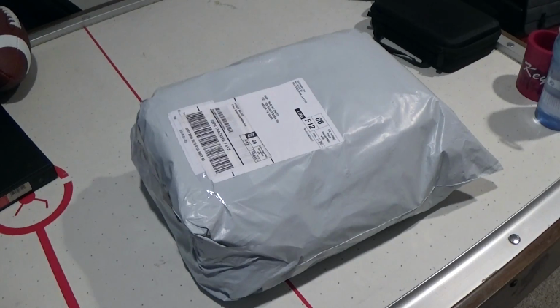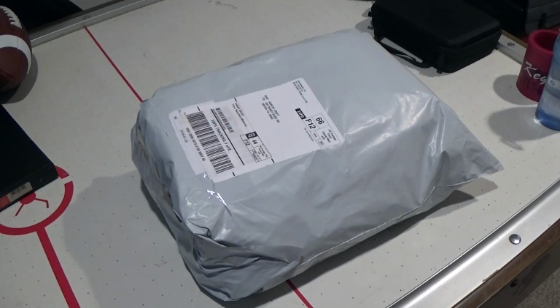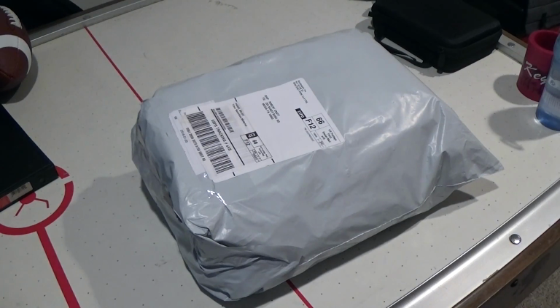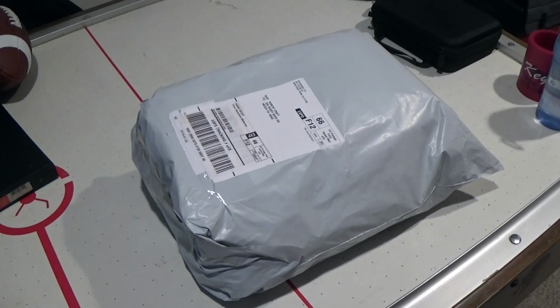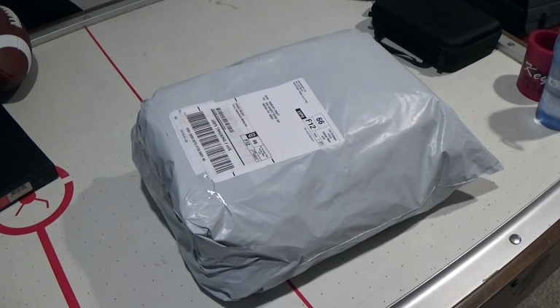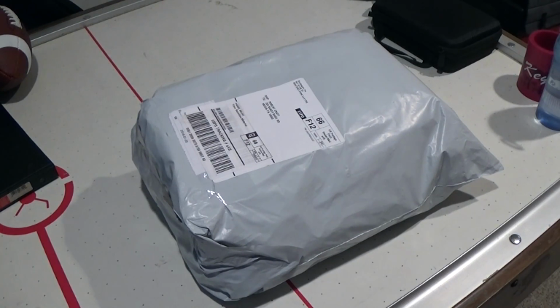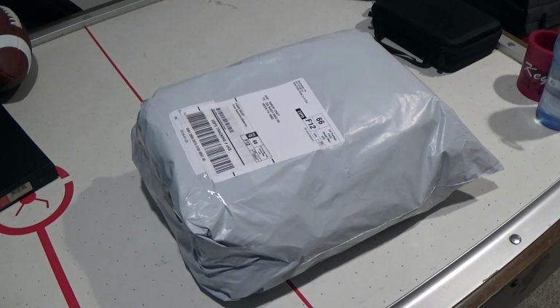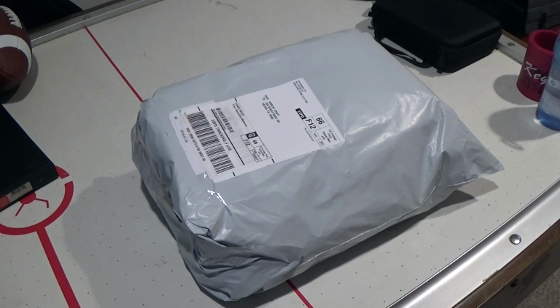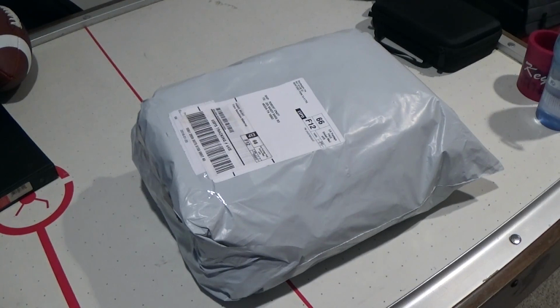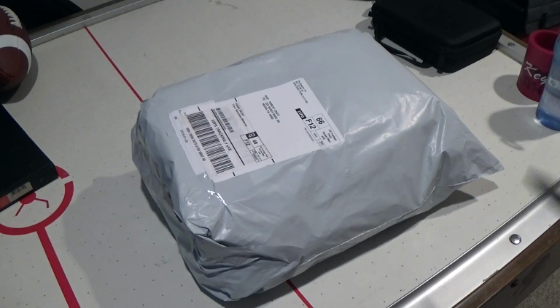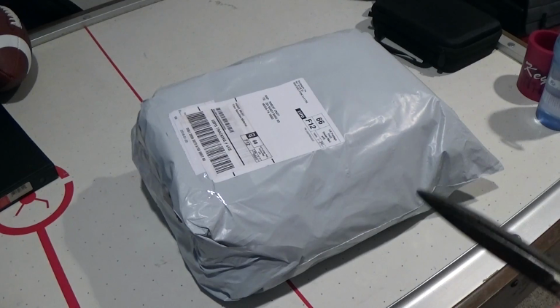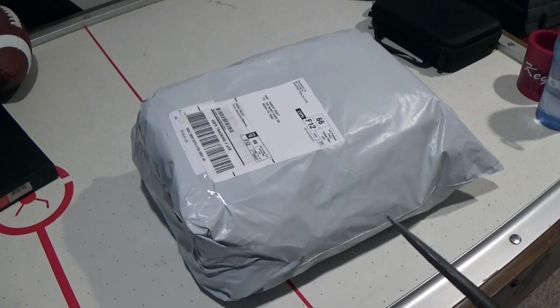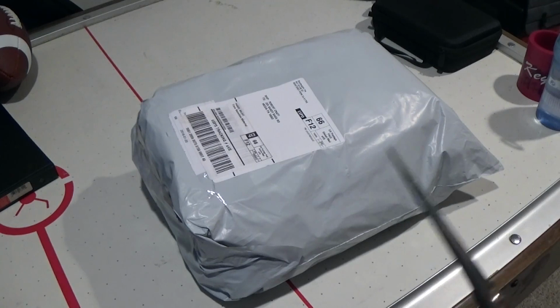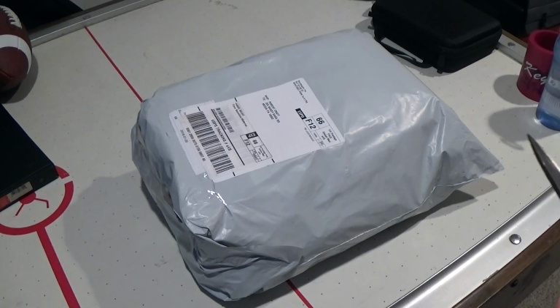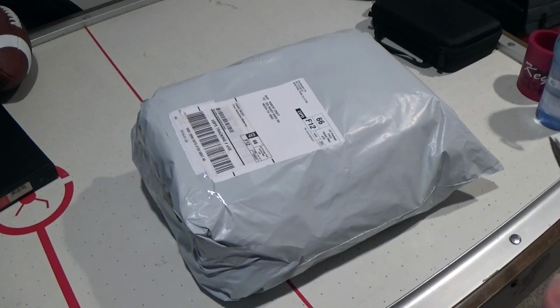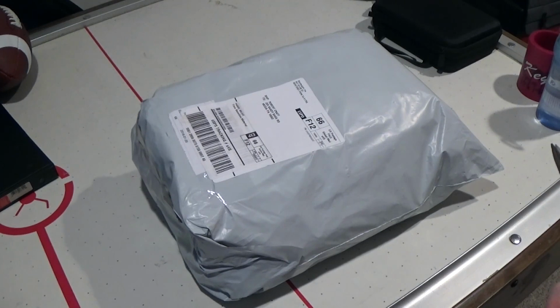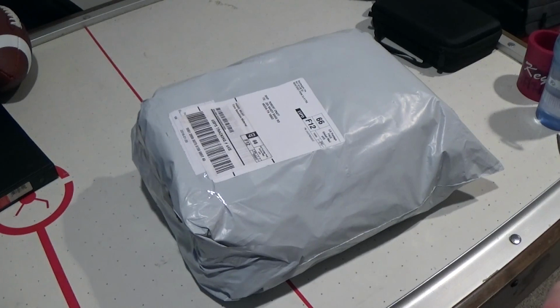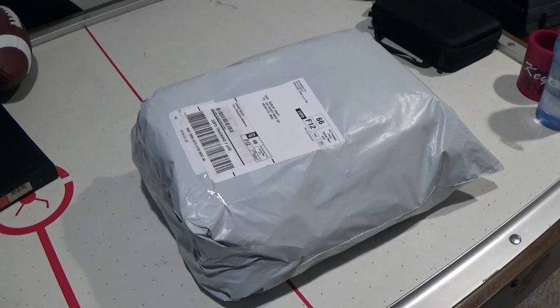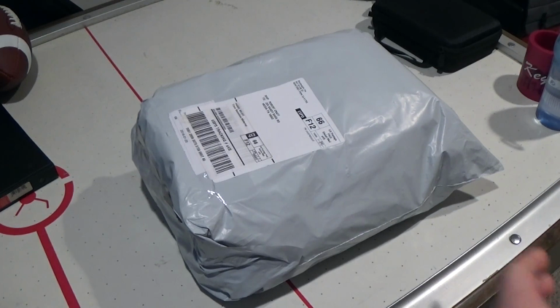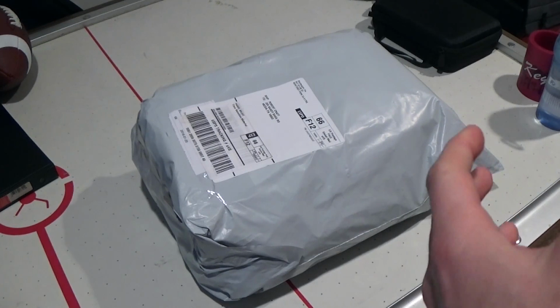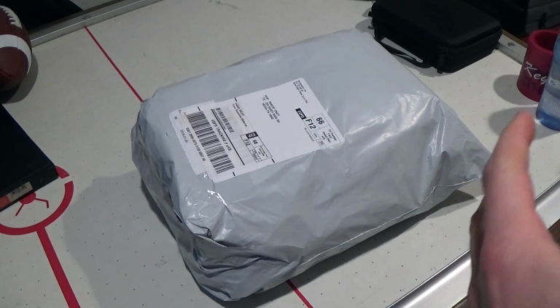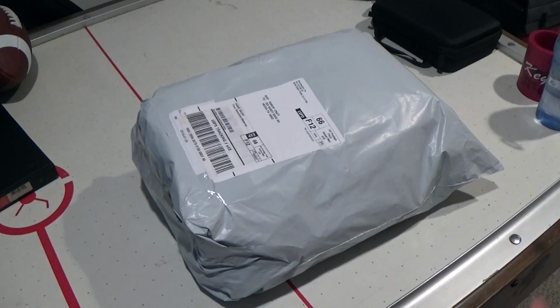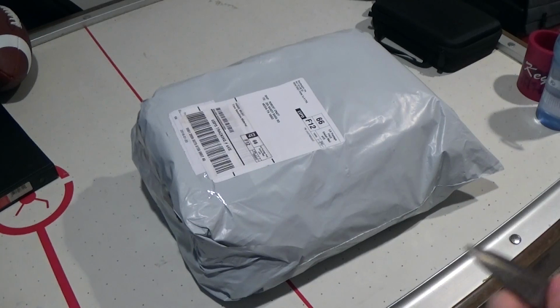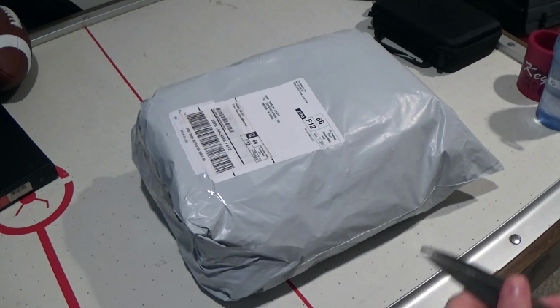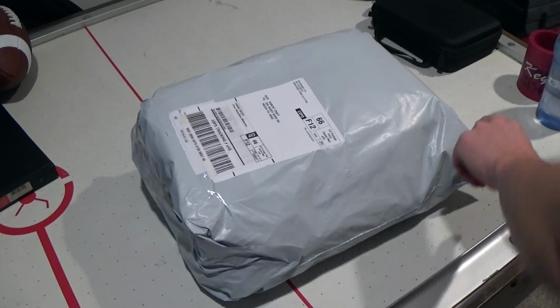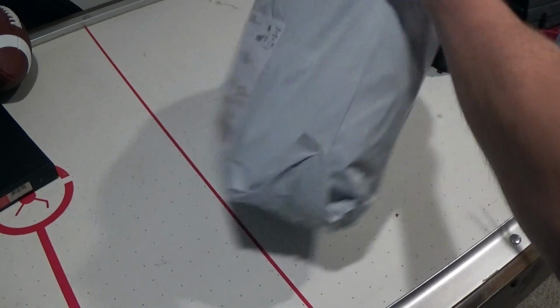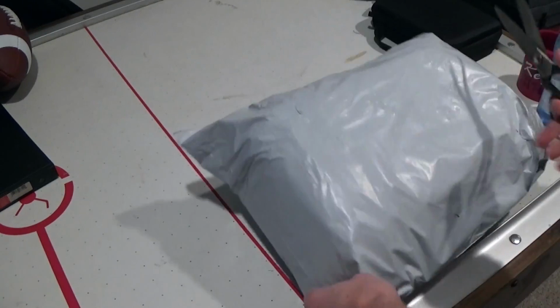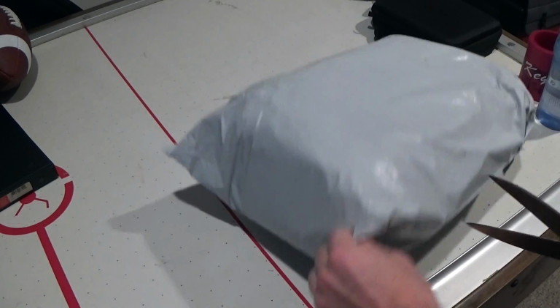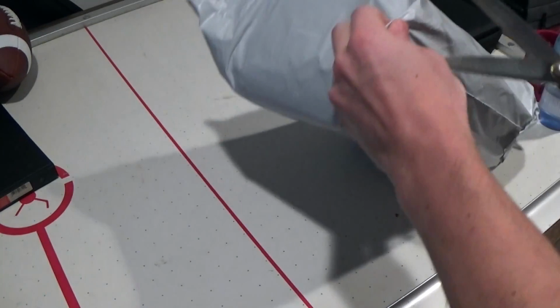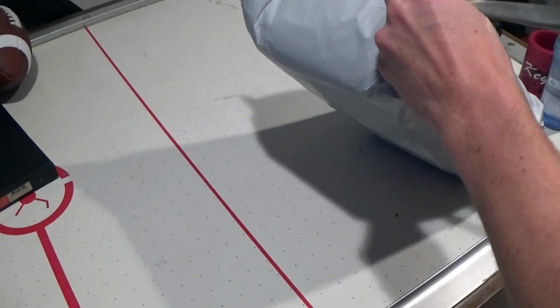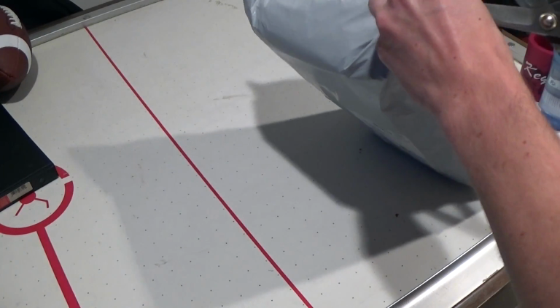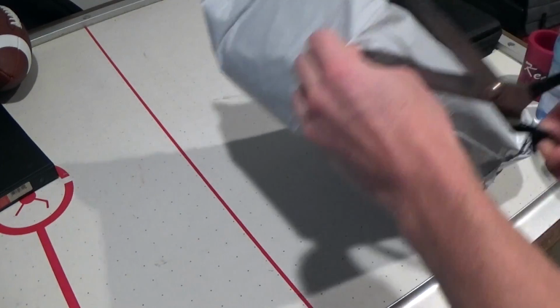Just got a new package in the mail. Really excited — been picking up some more camera equipment, and as you buy more gear you need places to put everything in, so let's take a look at what showed up in the mail today.